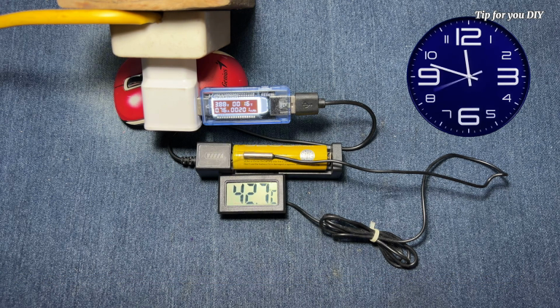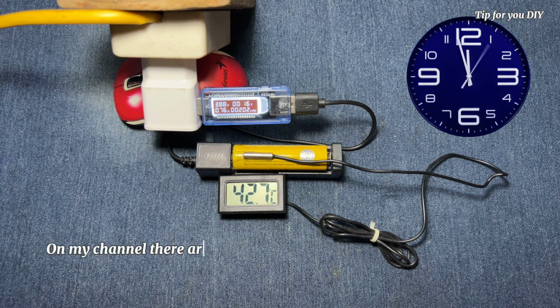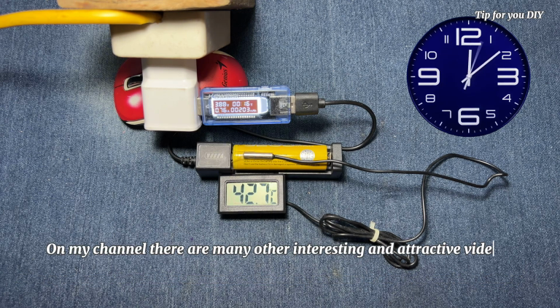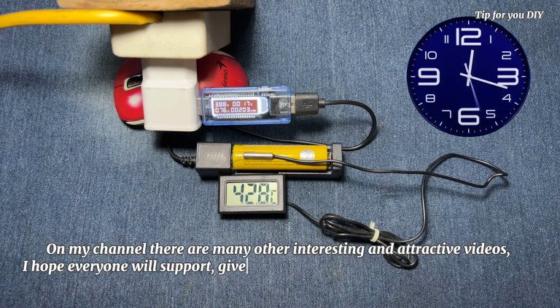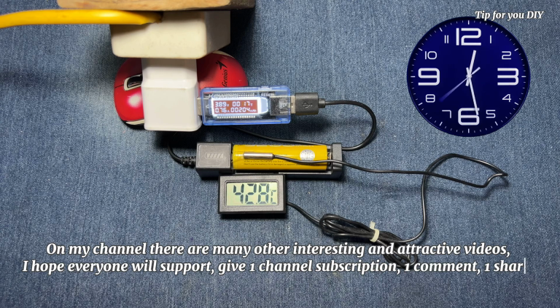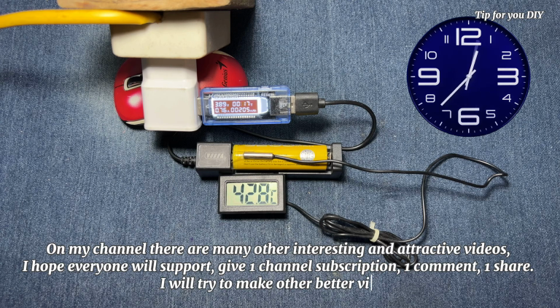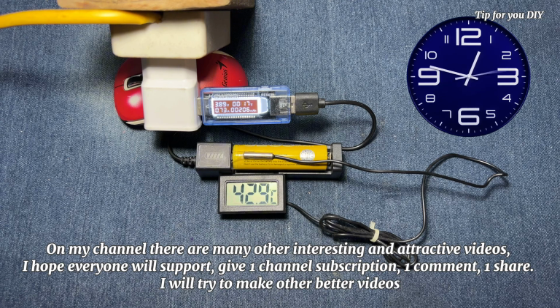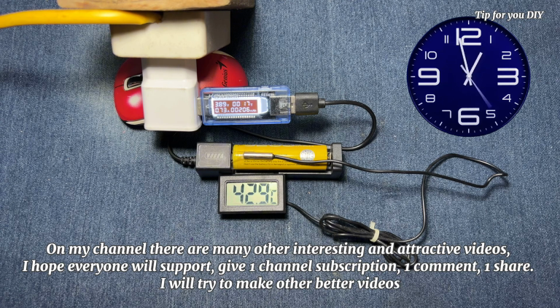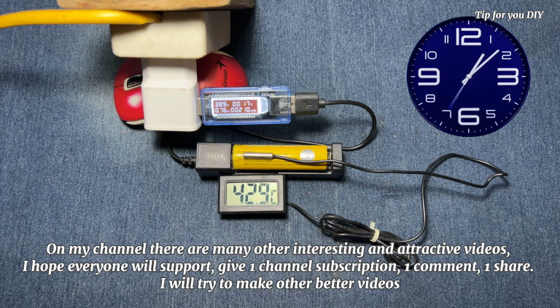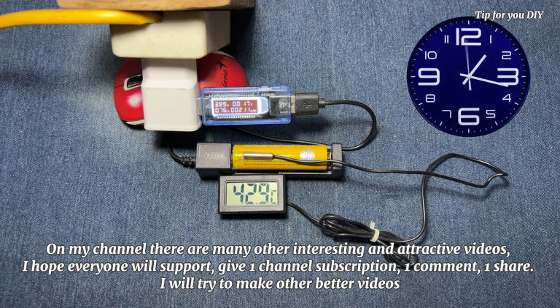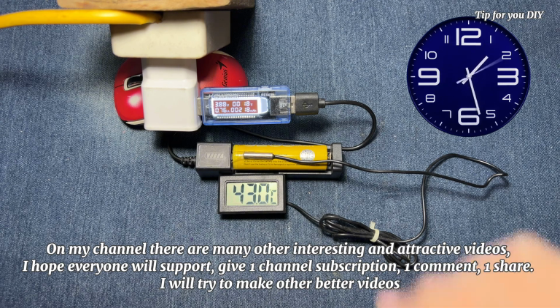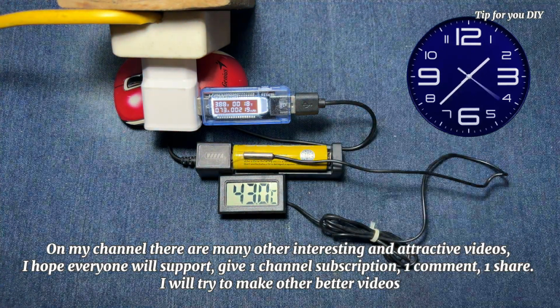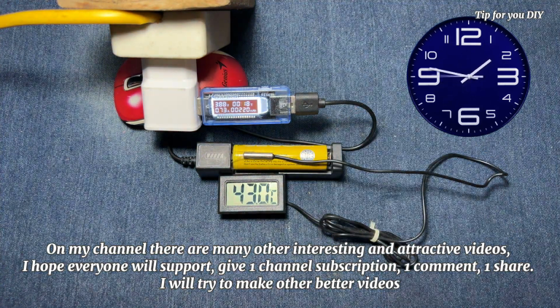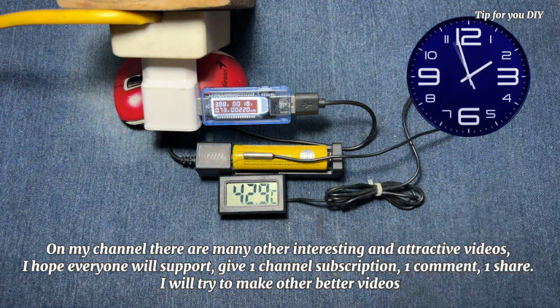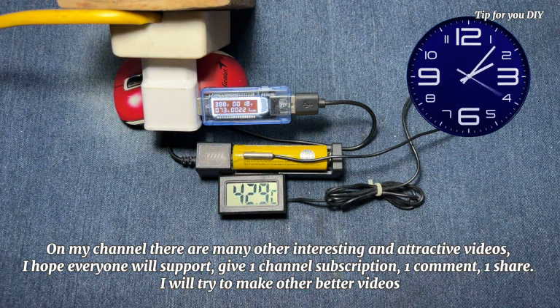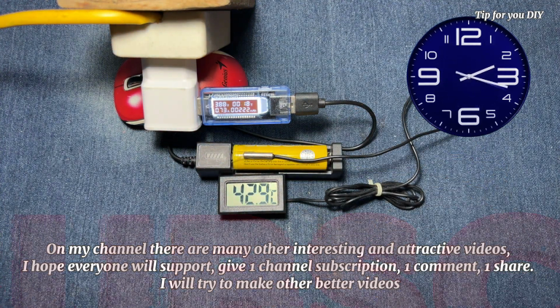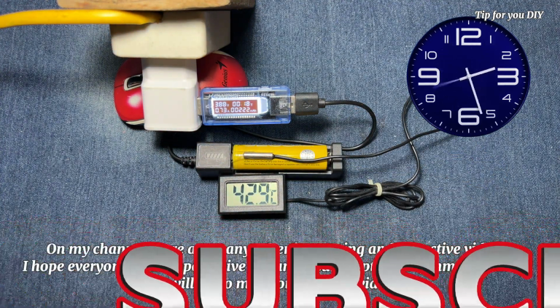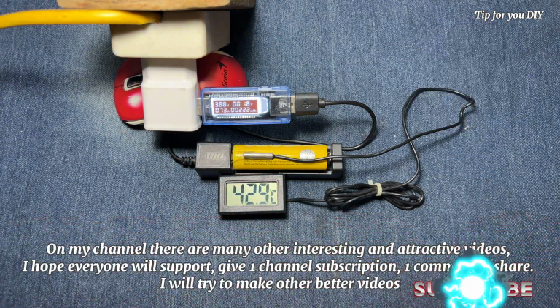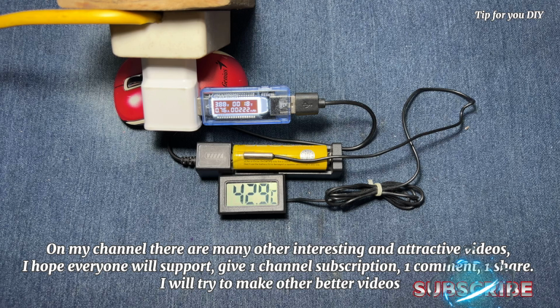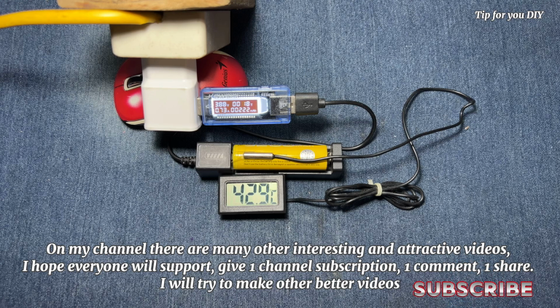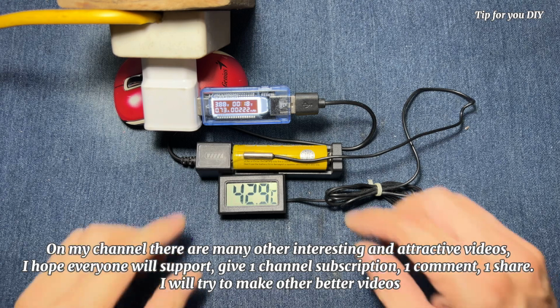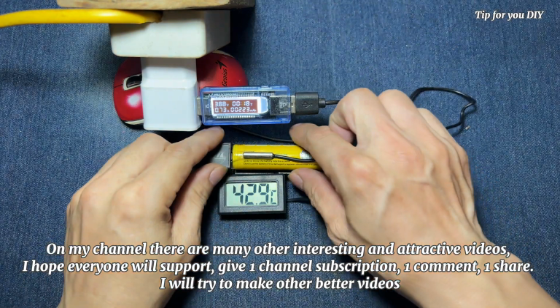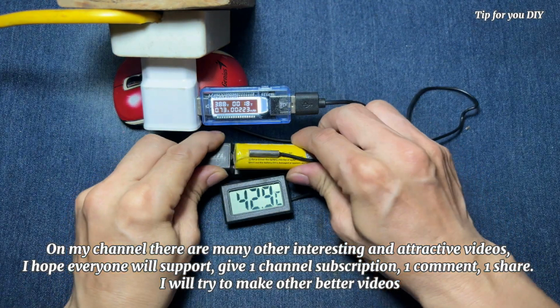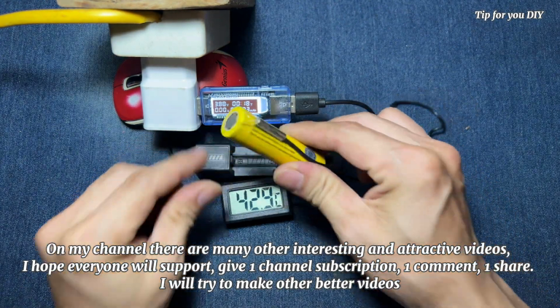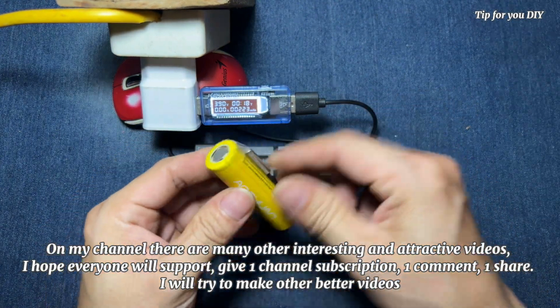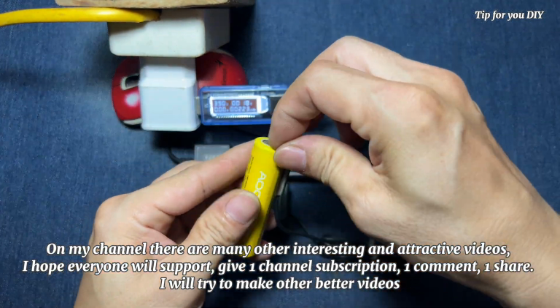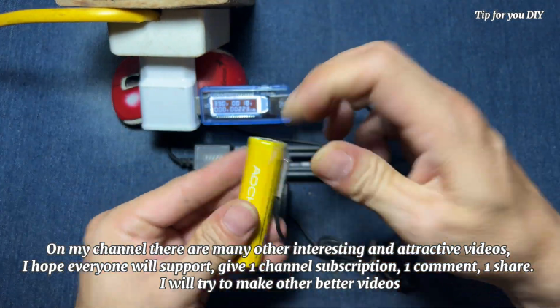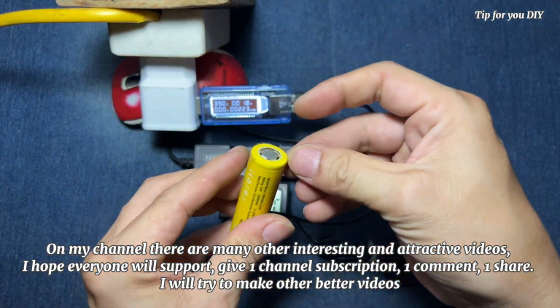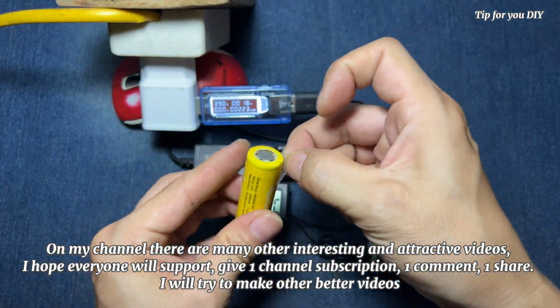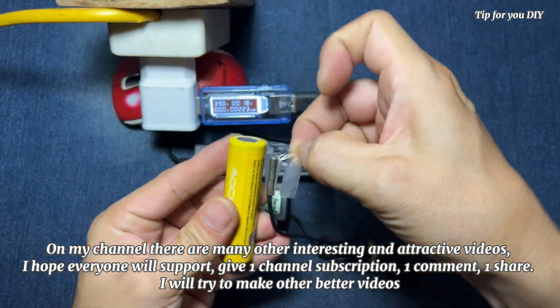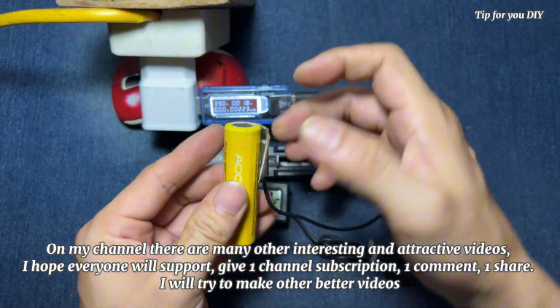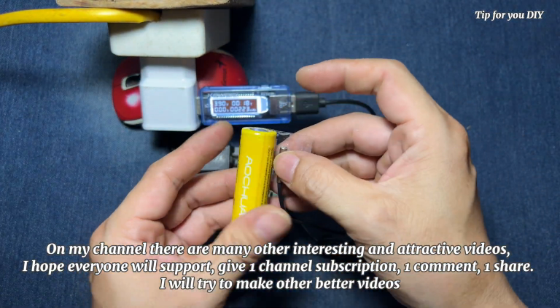On my channel there are many other interesting and attractive videos. I hope everyone will support — one channel subscription, one comment, one share. I will try to make other better videos.